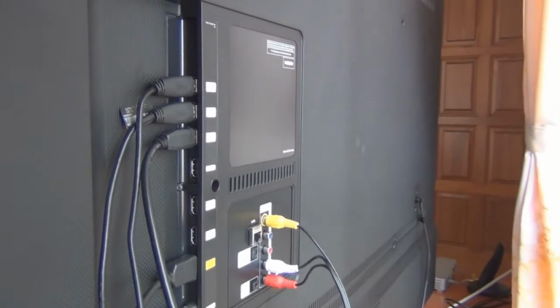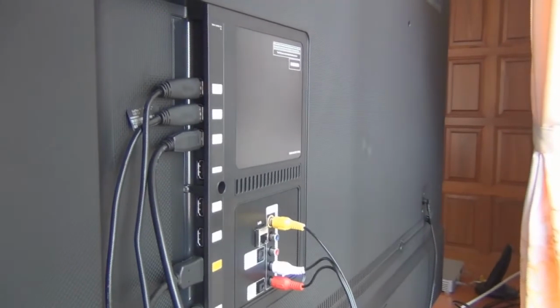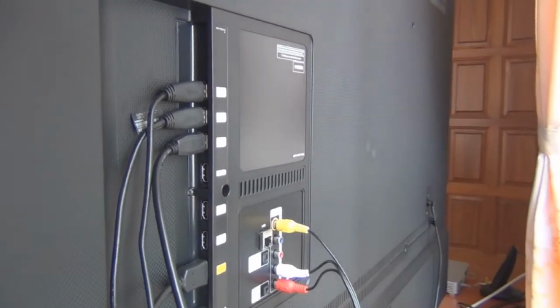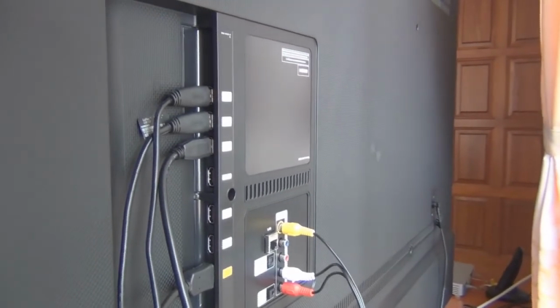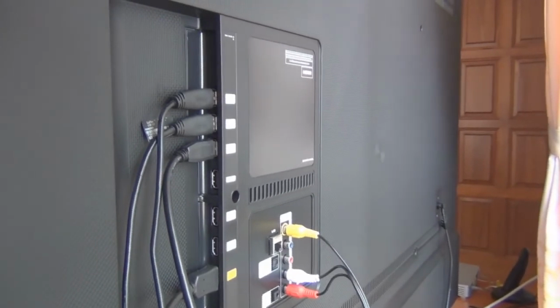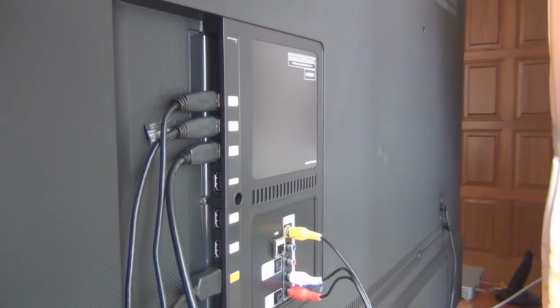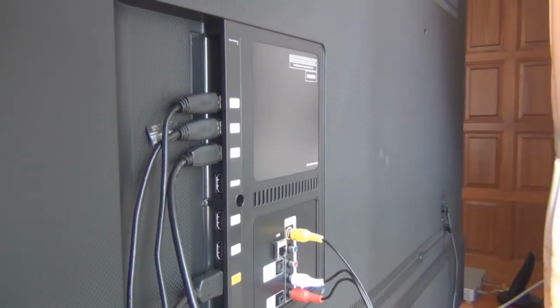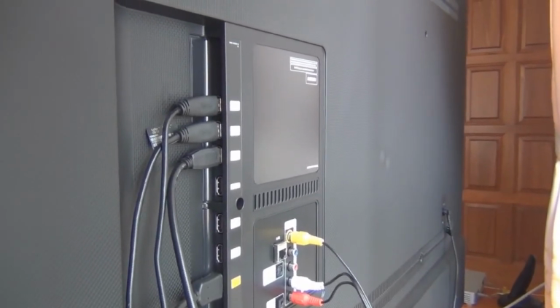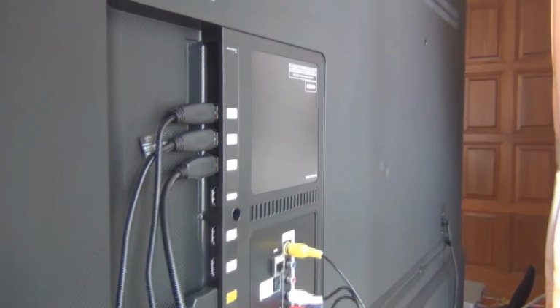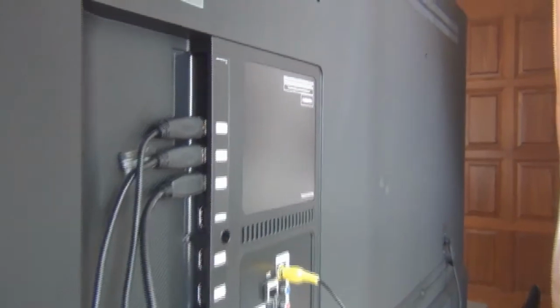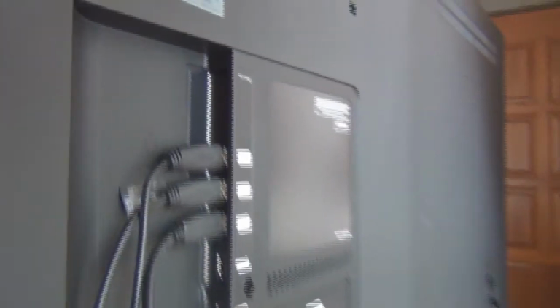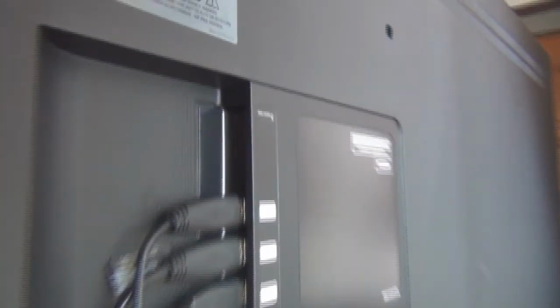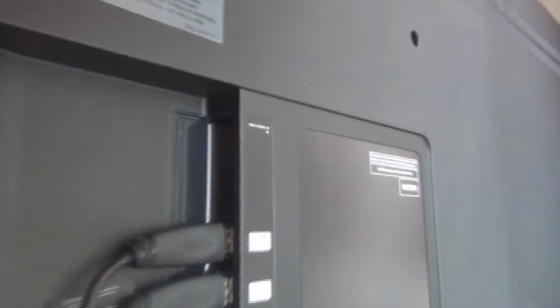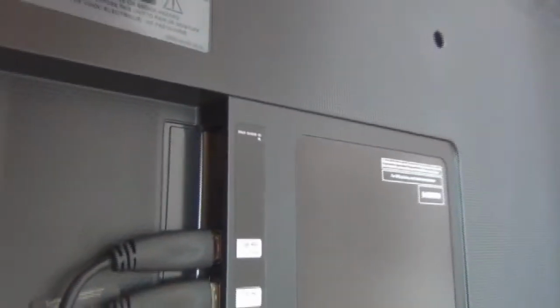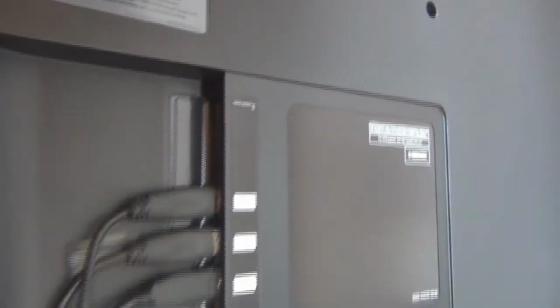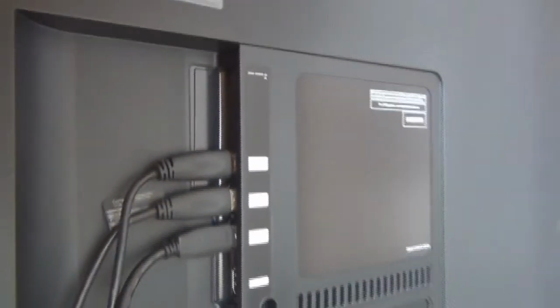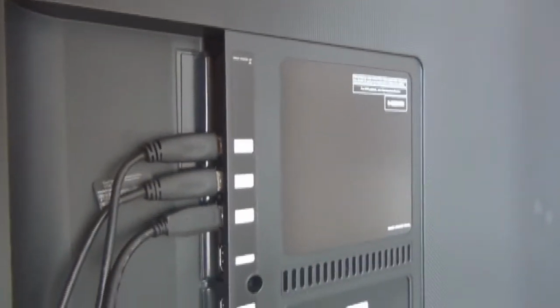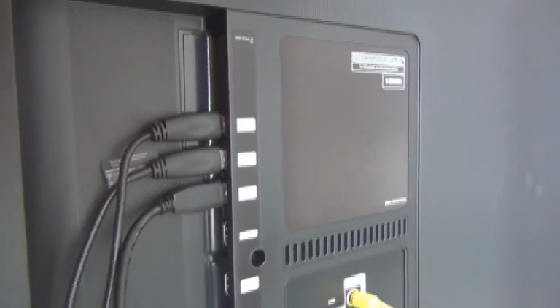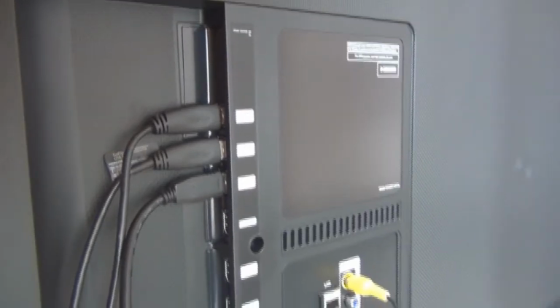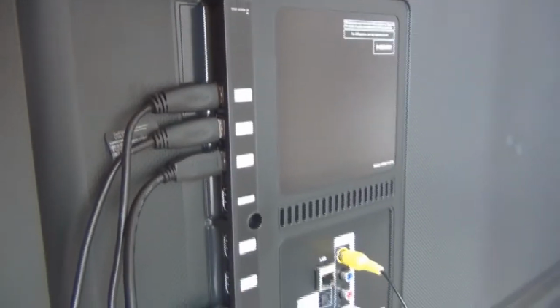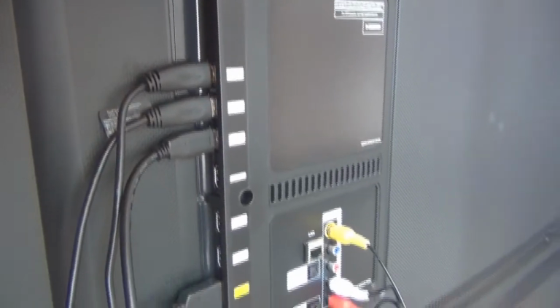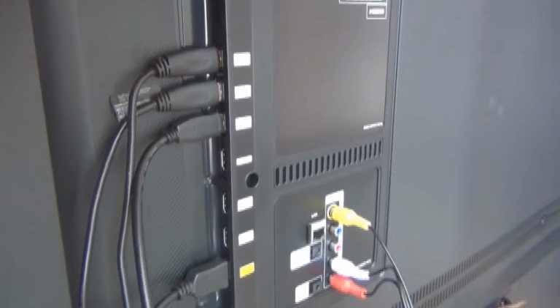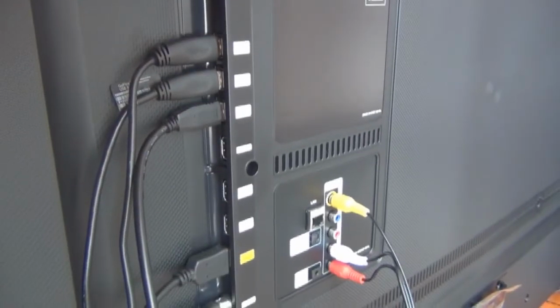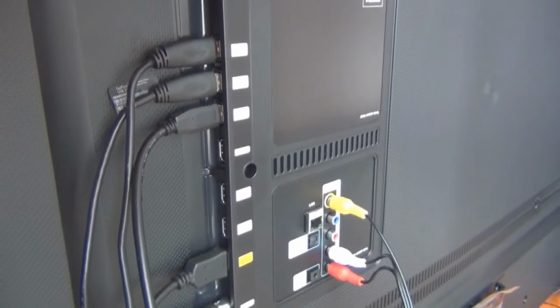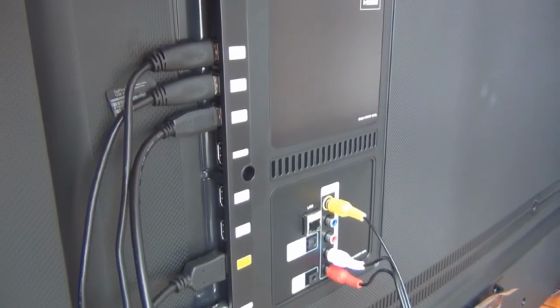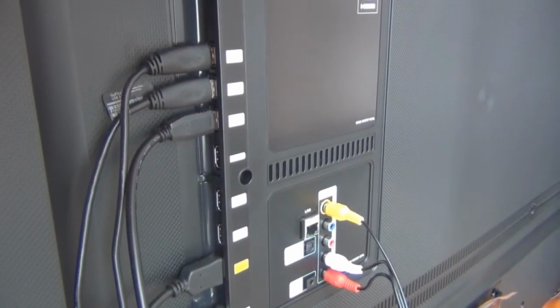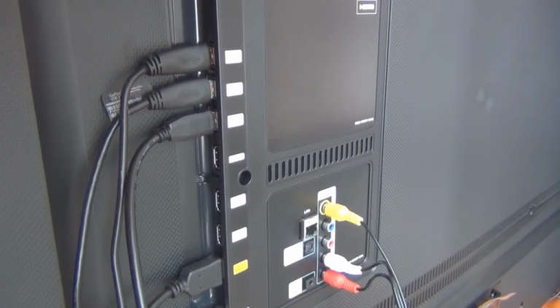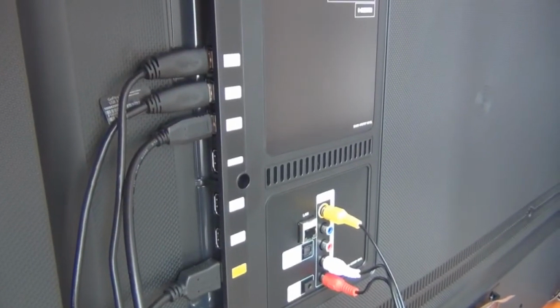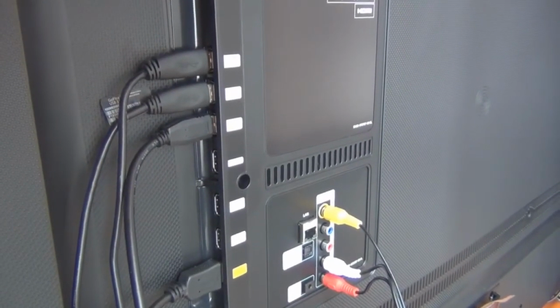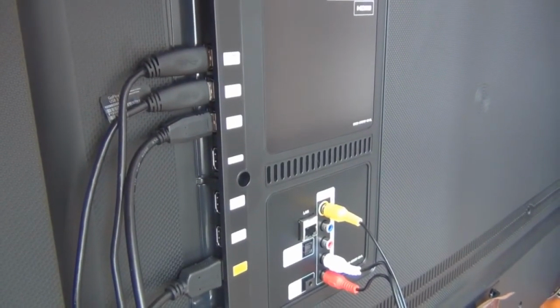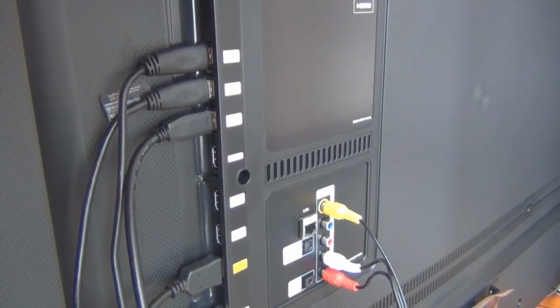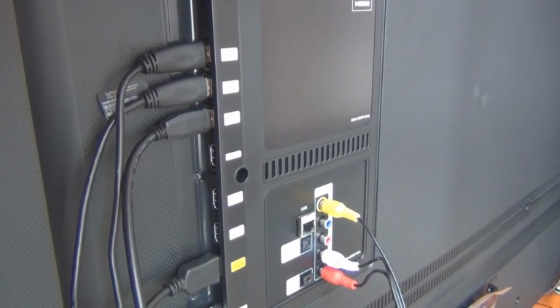We actually have three USB ports connected at the moment — there are three hard drives connected, and we also have the pay TV connected. So it all runs from a remote control.